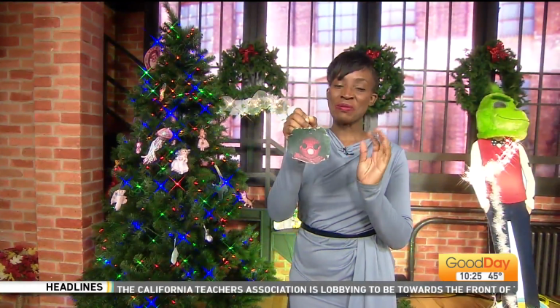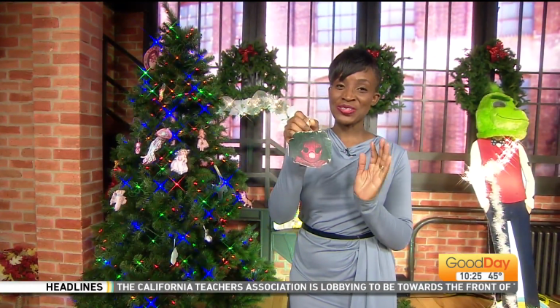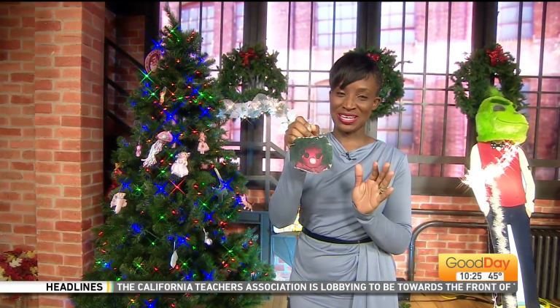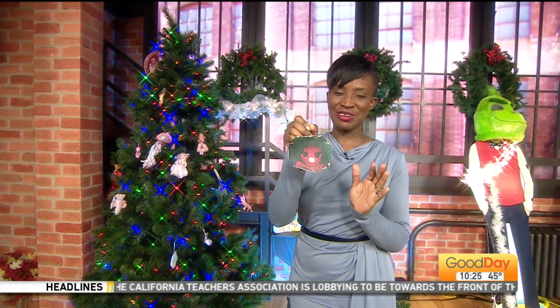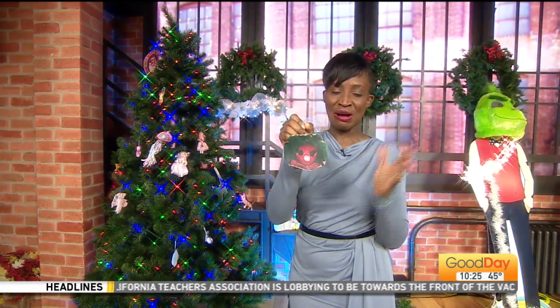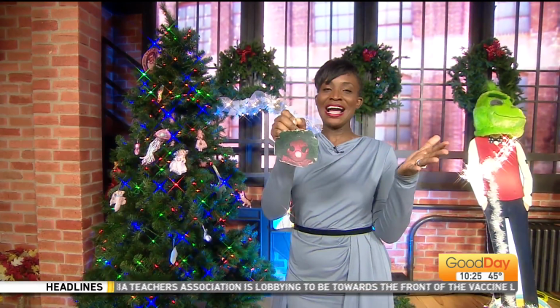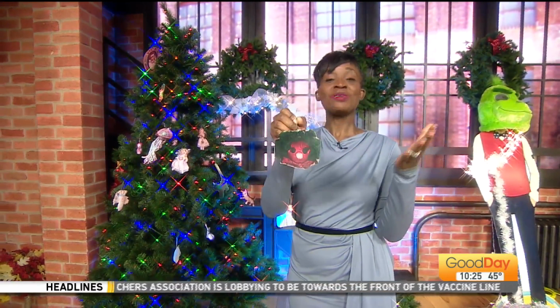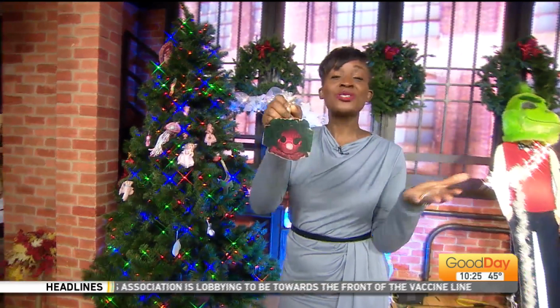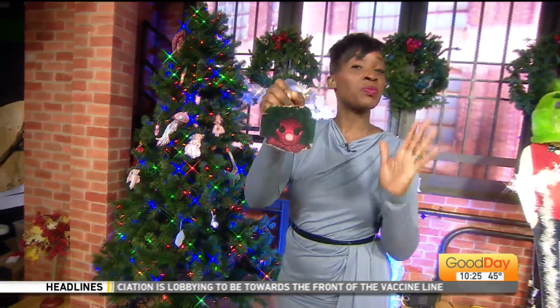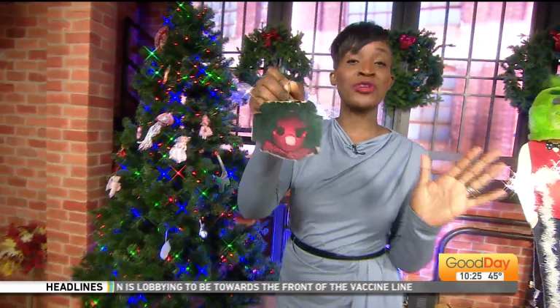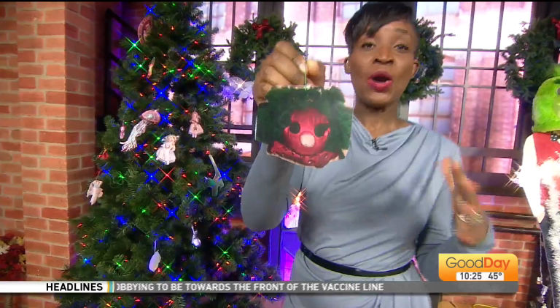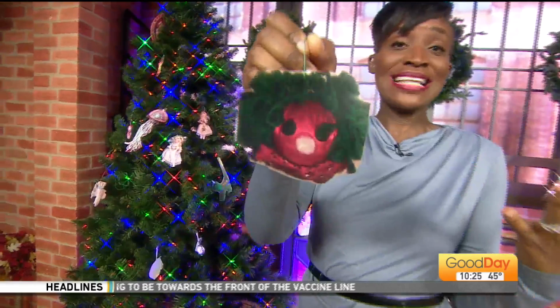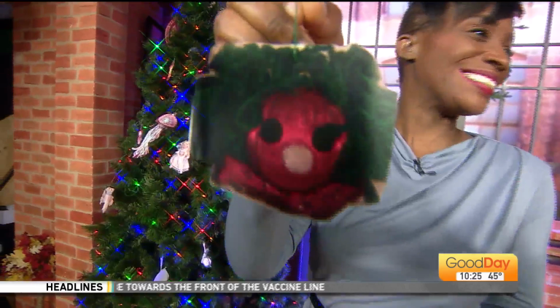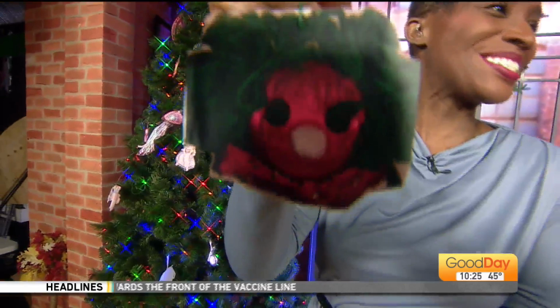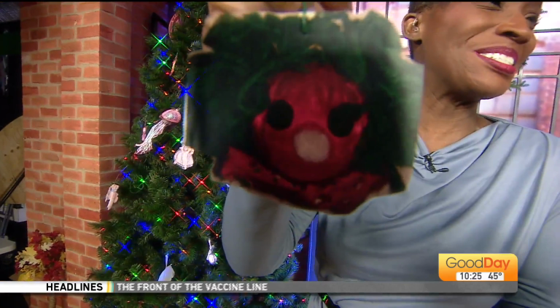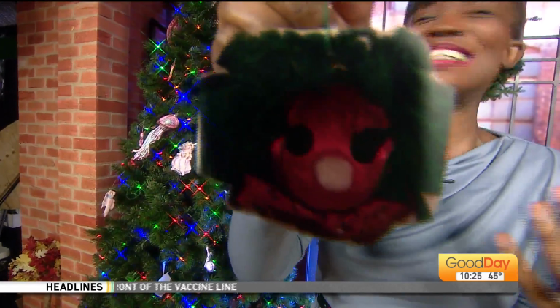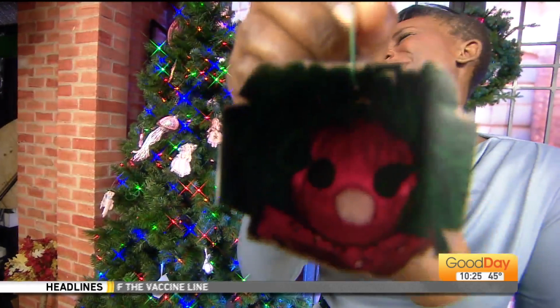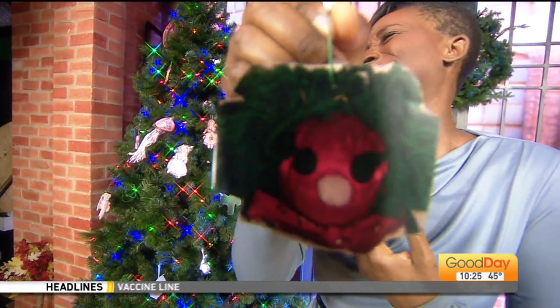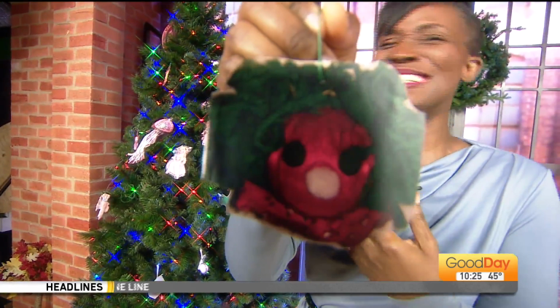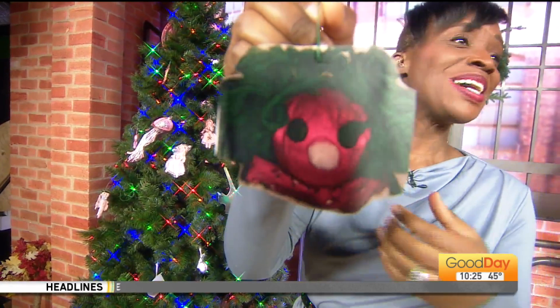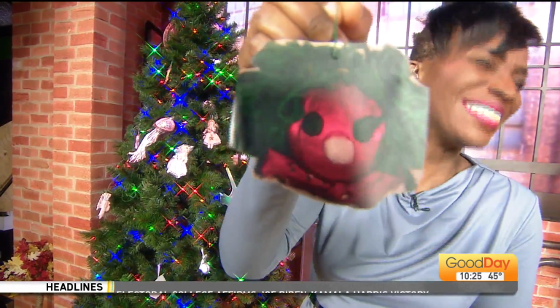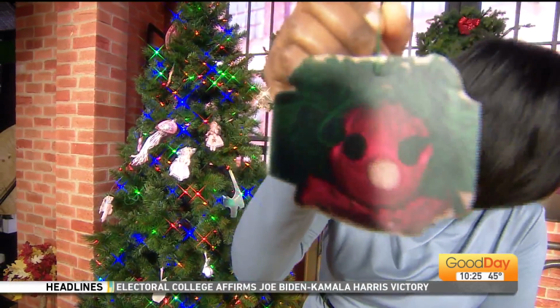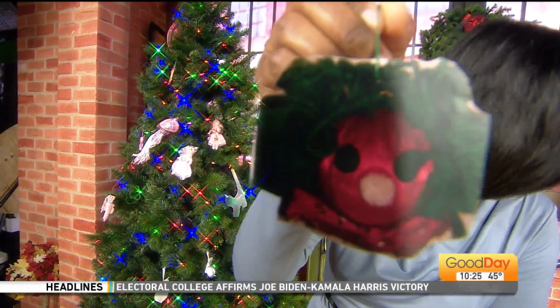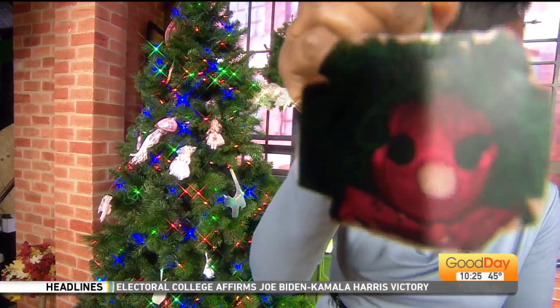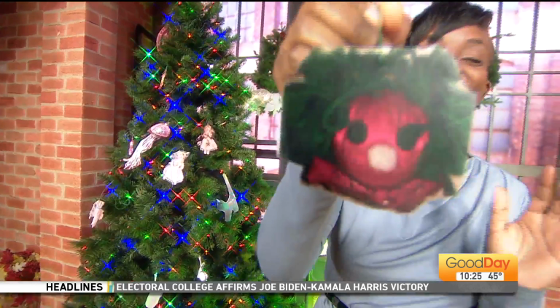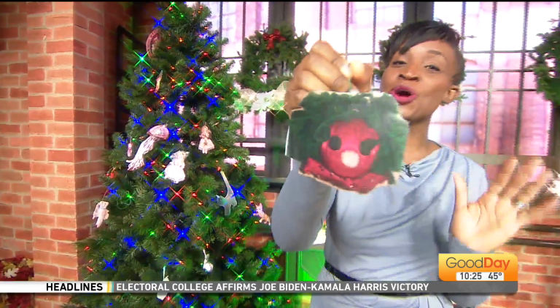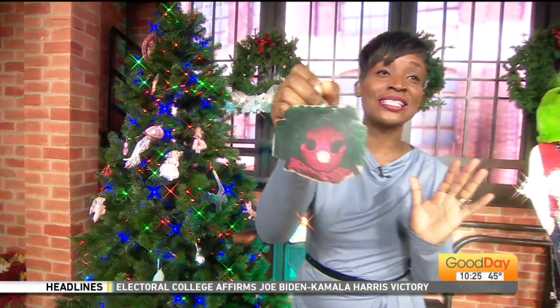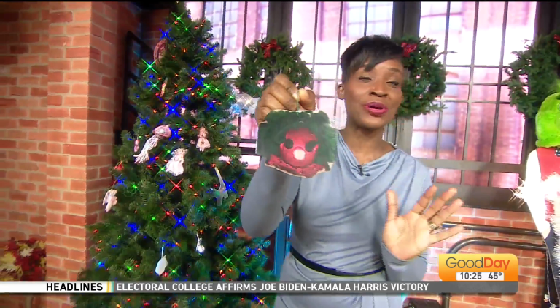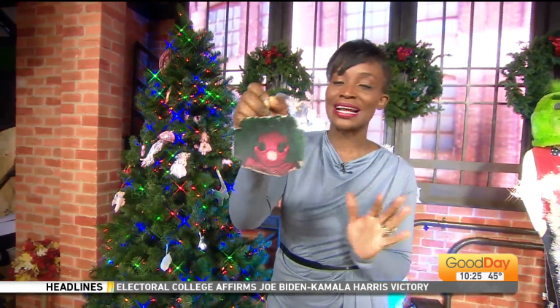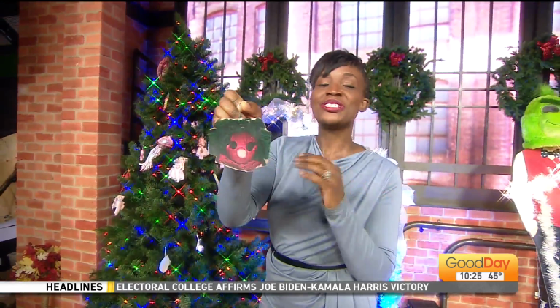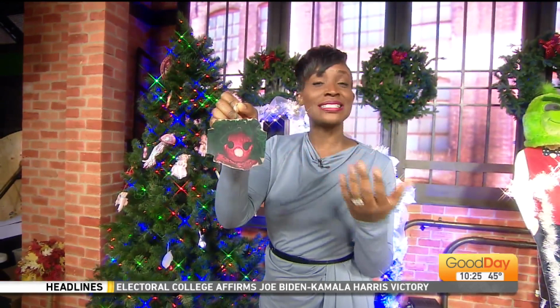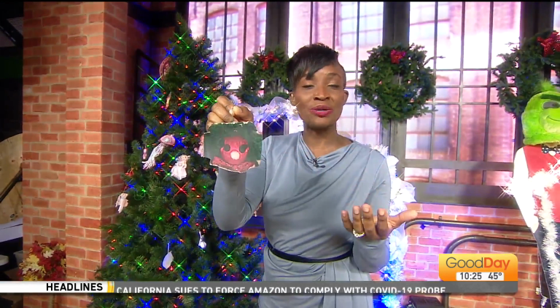I'm going to show you this ornament, and you're going to be like, oh my gosh. Suzette is prepared for you to be like, what is that? Oh my geez. Is it missing its nose? Suzette knows that this is how you're going to react. She says it's scary to most.